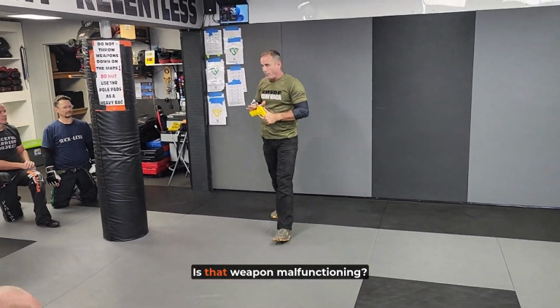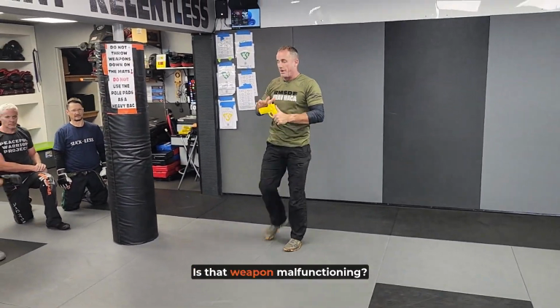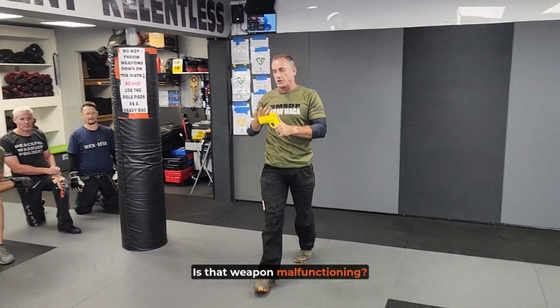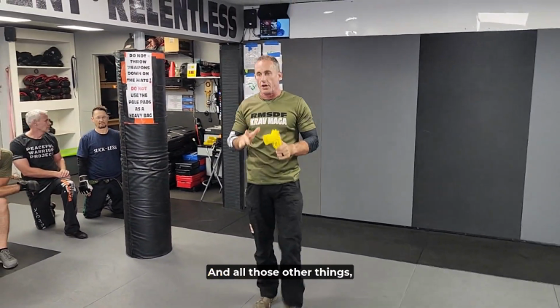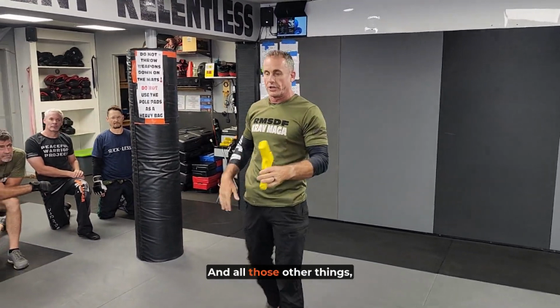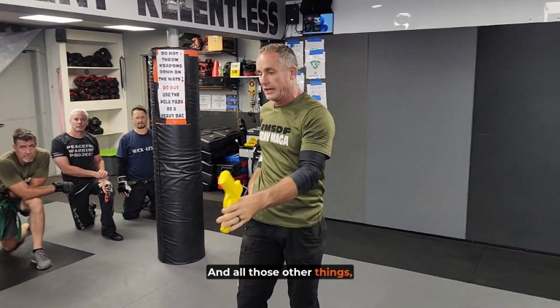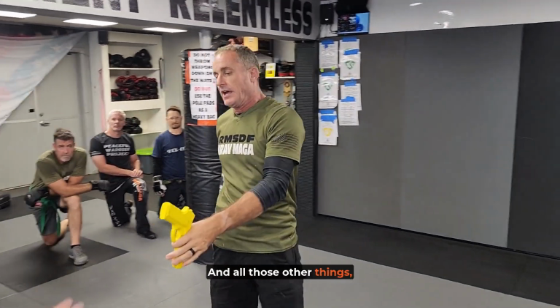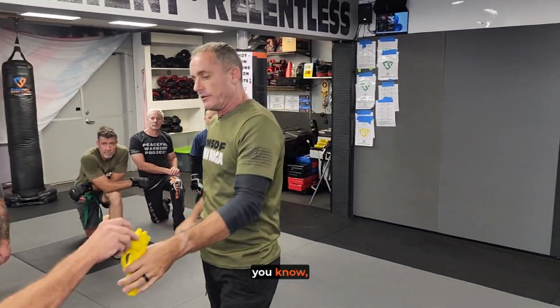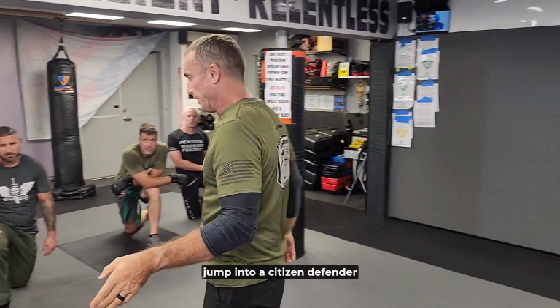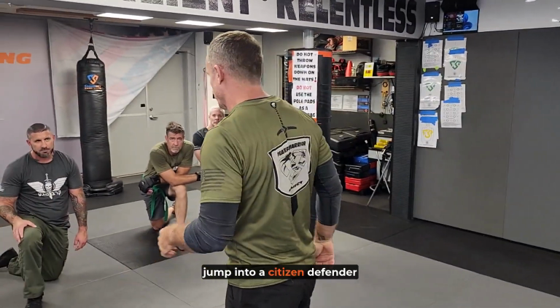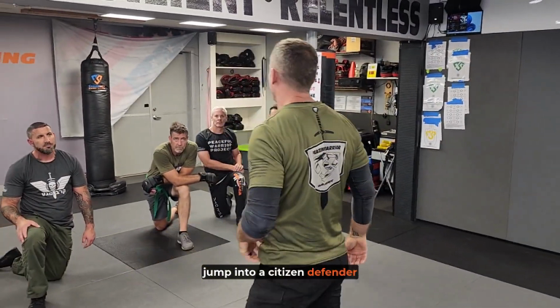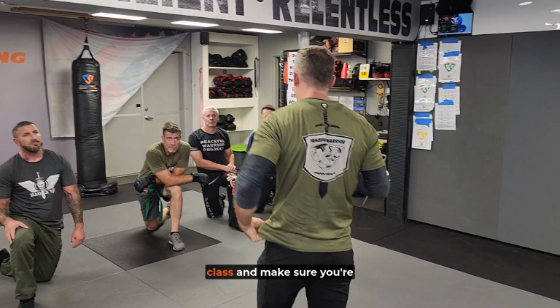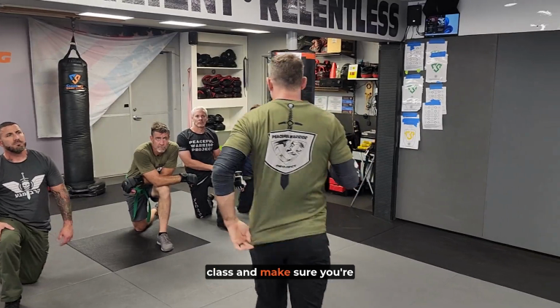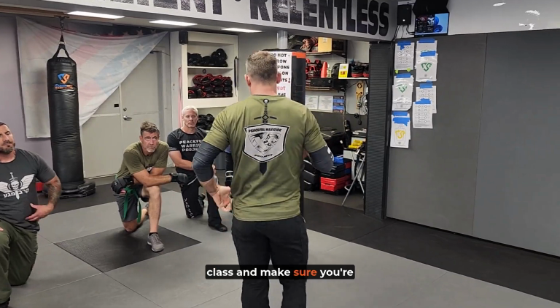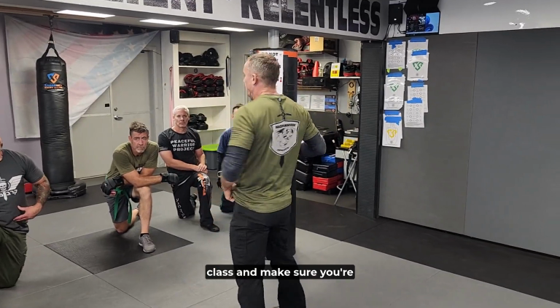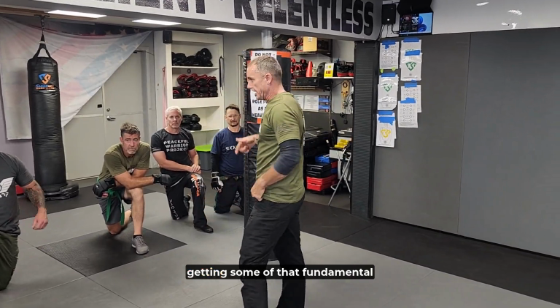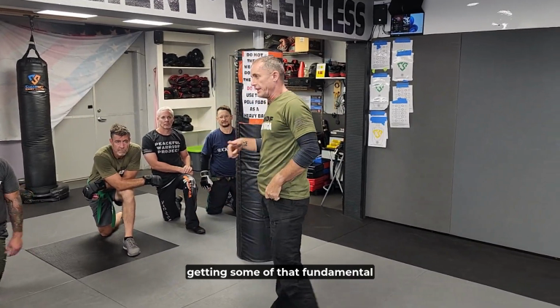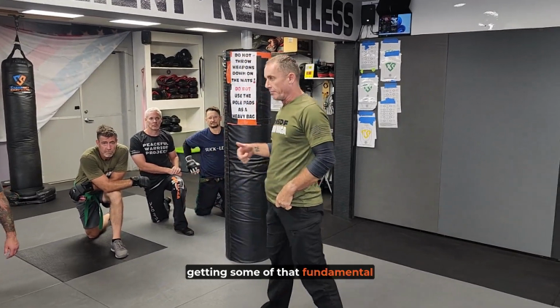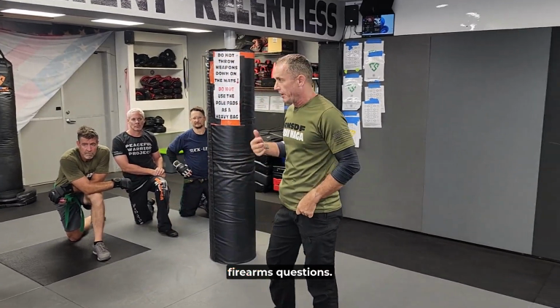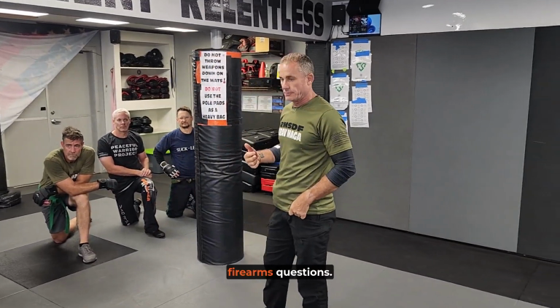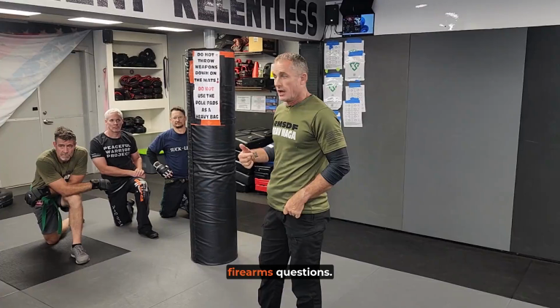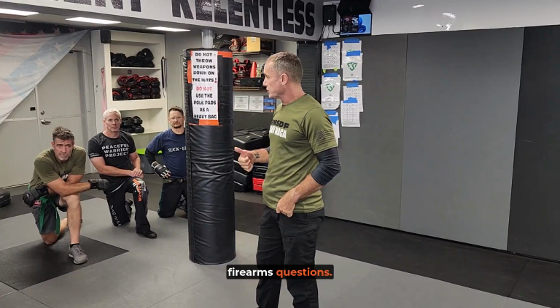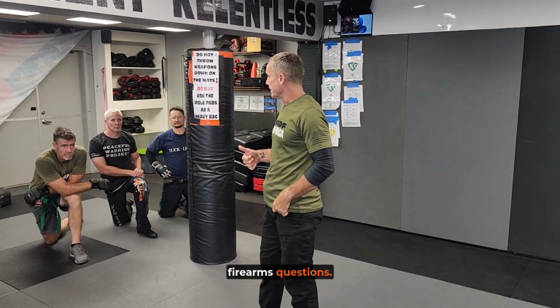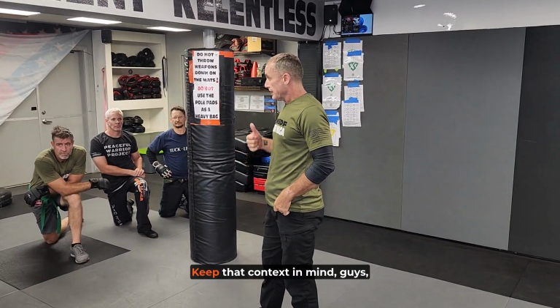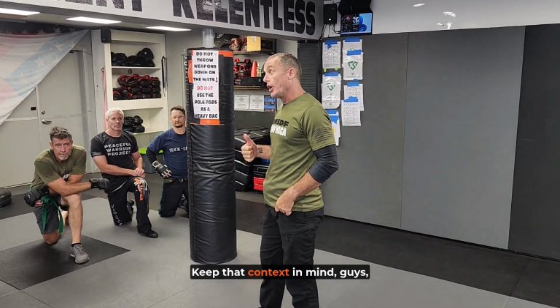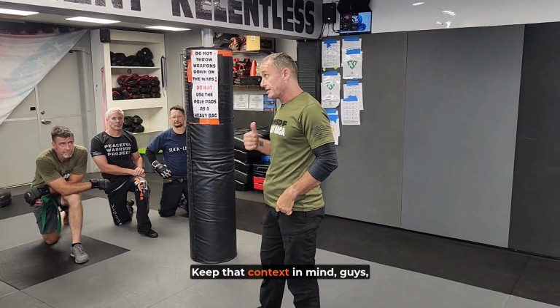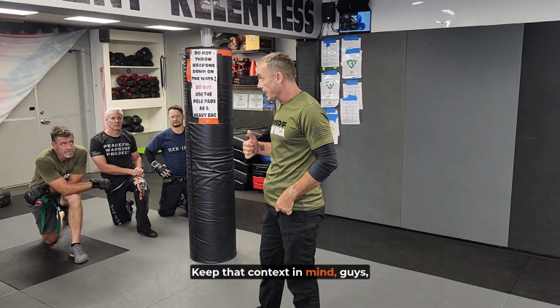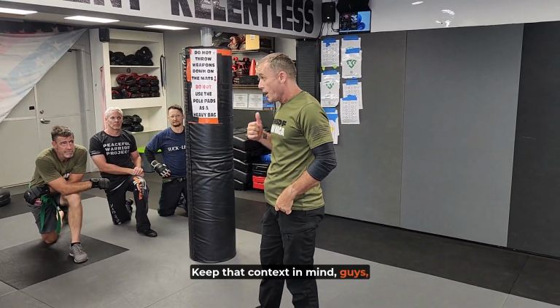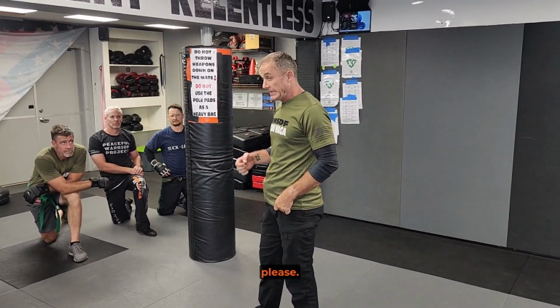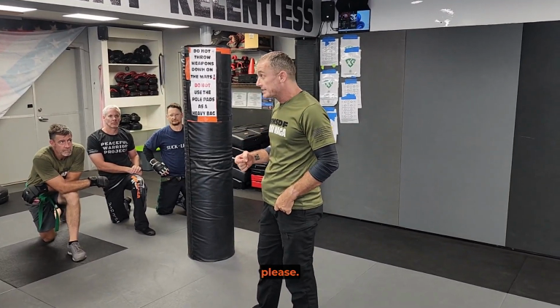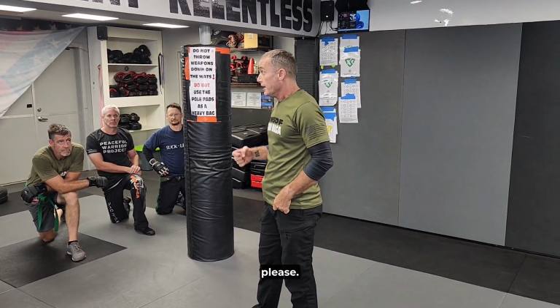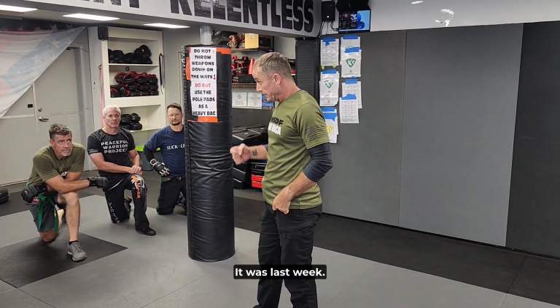What am I justified to do from there? Is that weapon malfunctioning and all those other things? Jump into a citizen defender class and make sure you're getting some of that fundamental firearms training. Questions? Keep that context in mind, guys. Please.